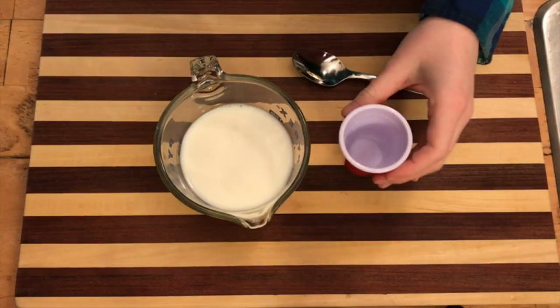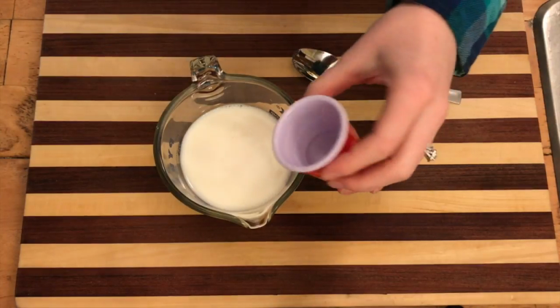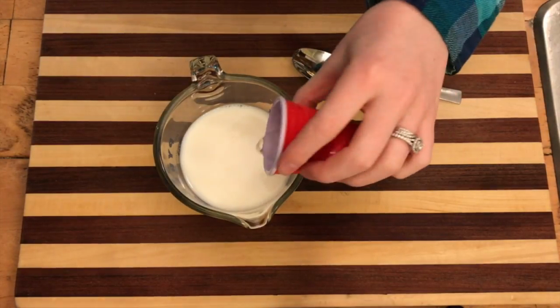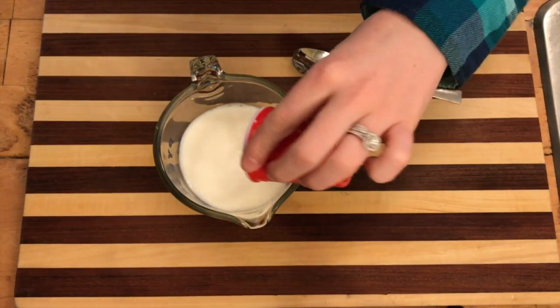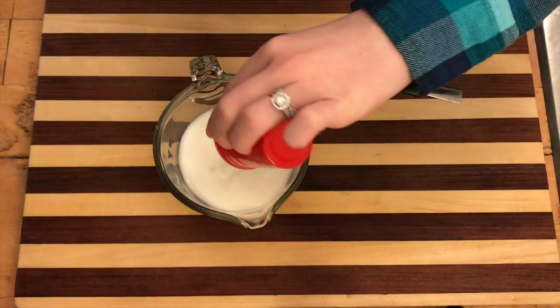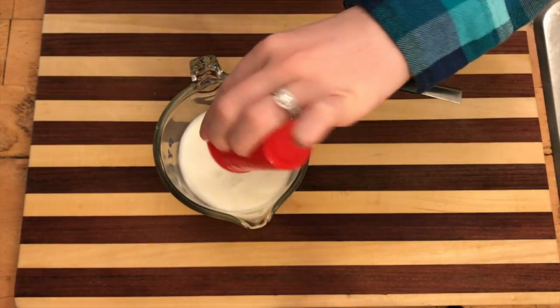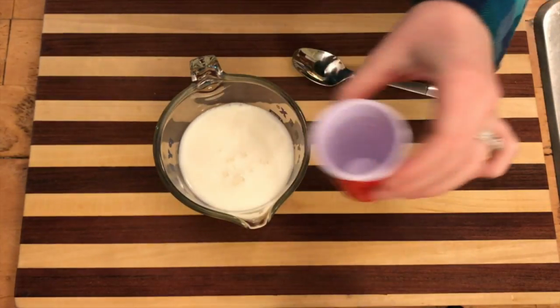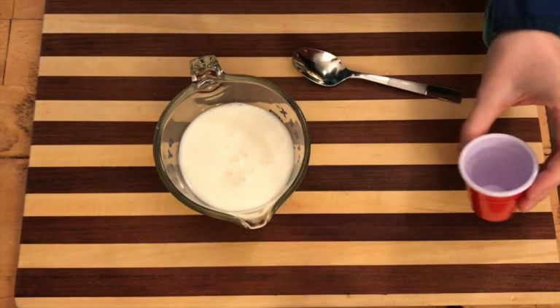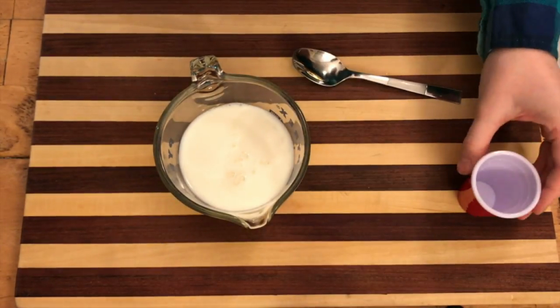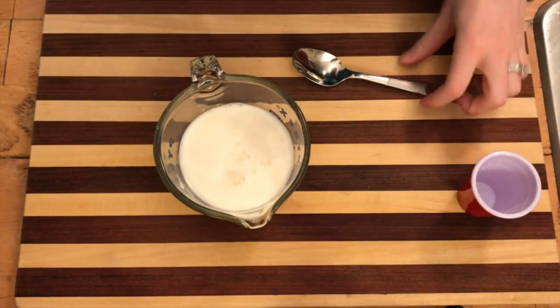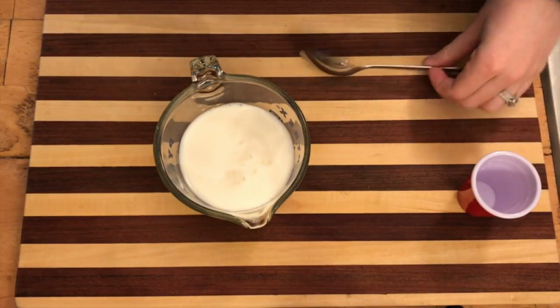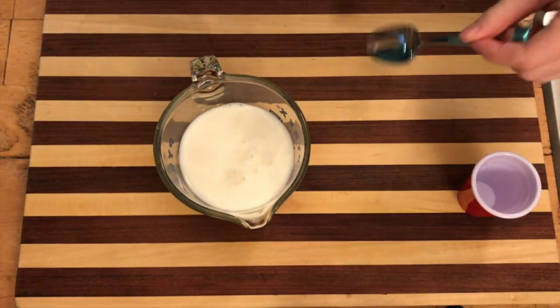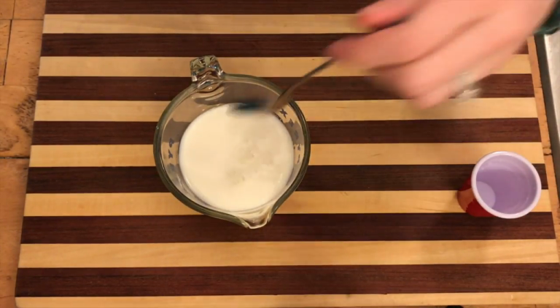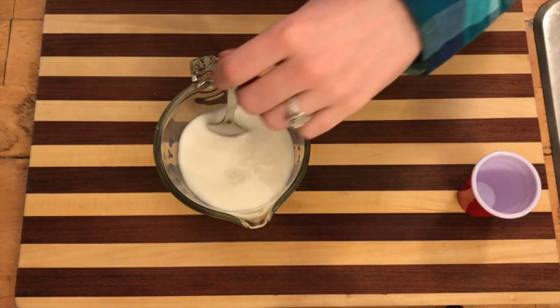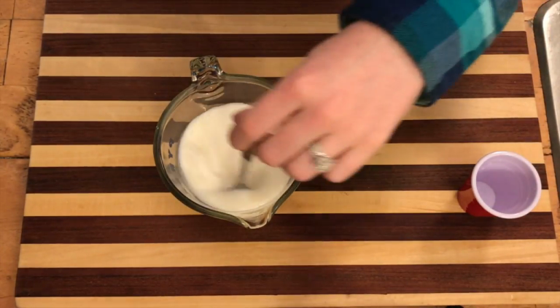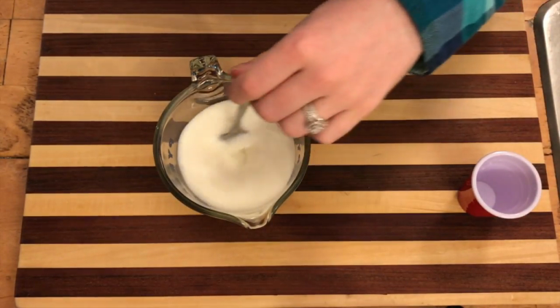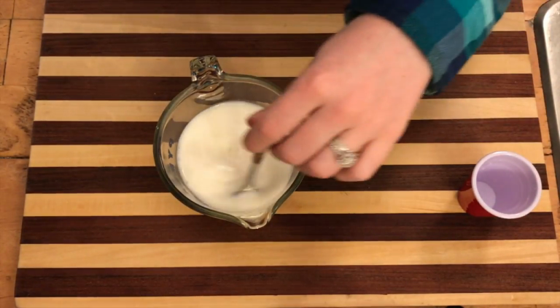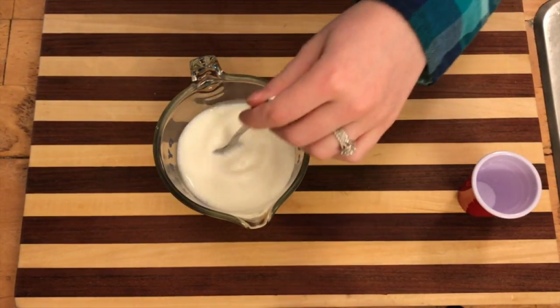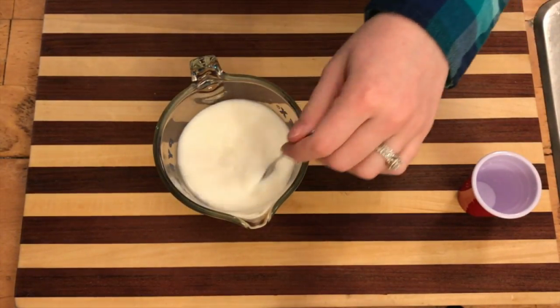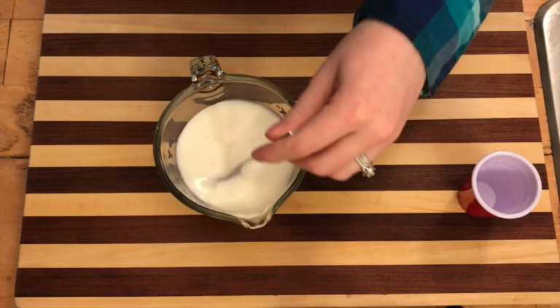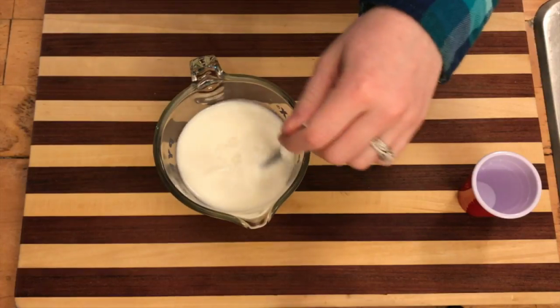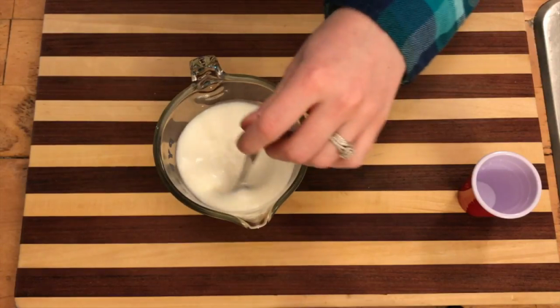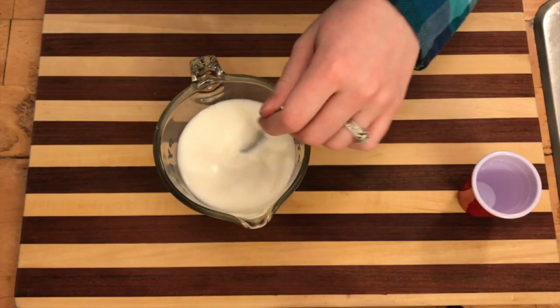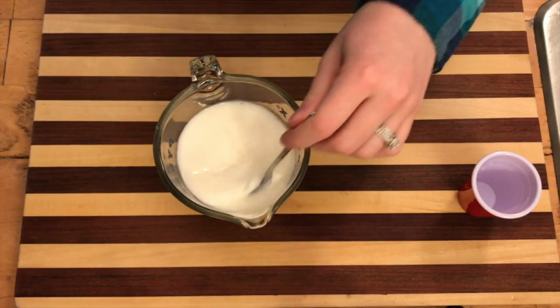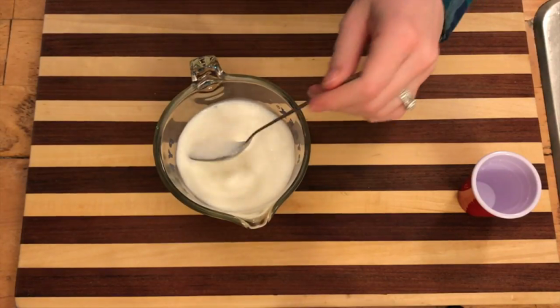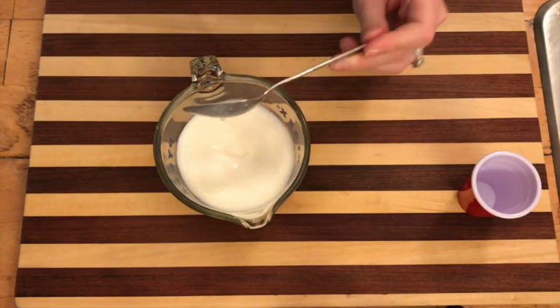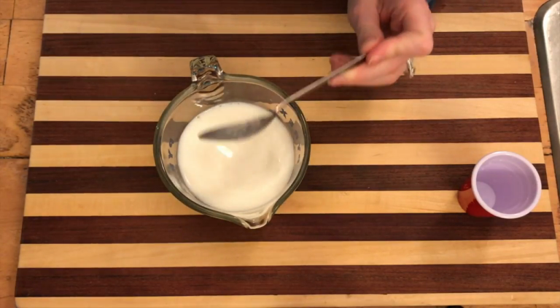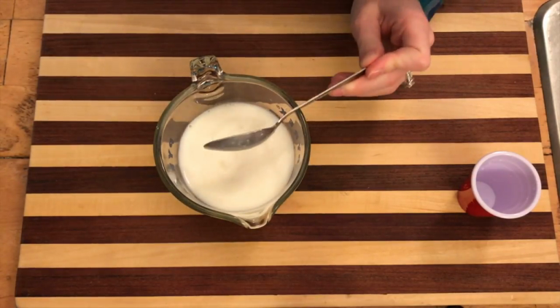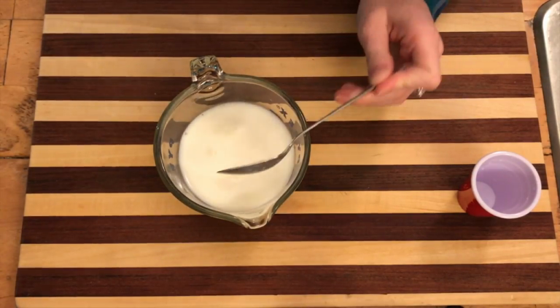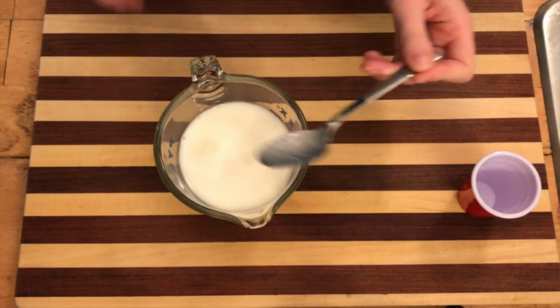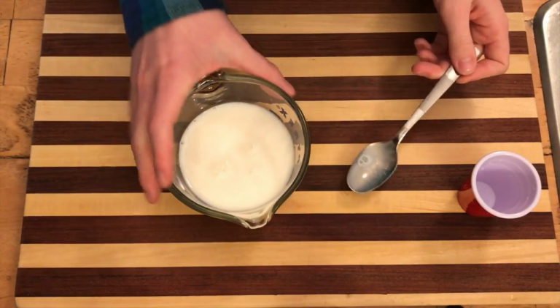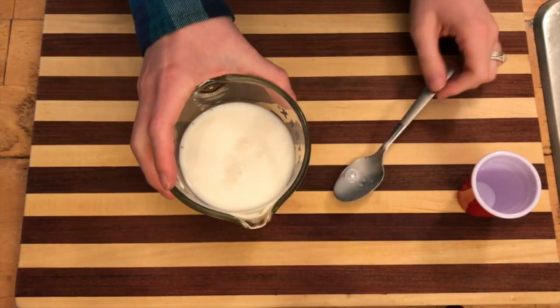Then add one tablespoon of white vinegar to one cup of milk and stir. This will create a buttermilk-like substance without having to actually go out and buy buttermilk. After you're done stirring, go ahead and set your cup to the side.